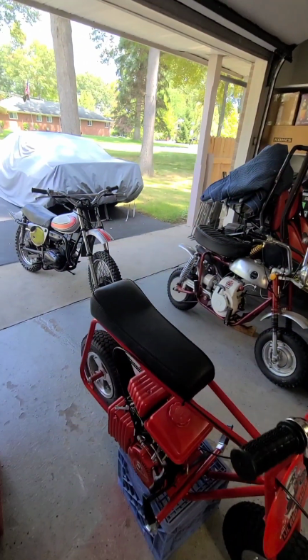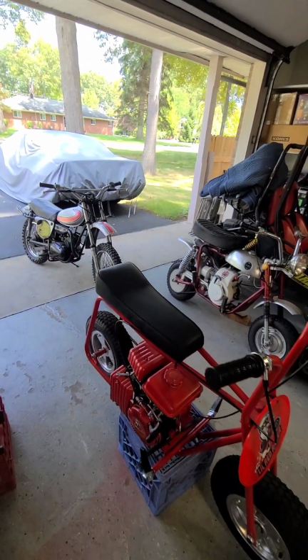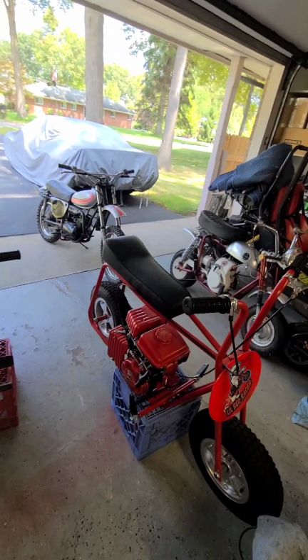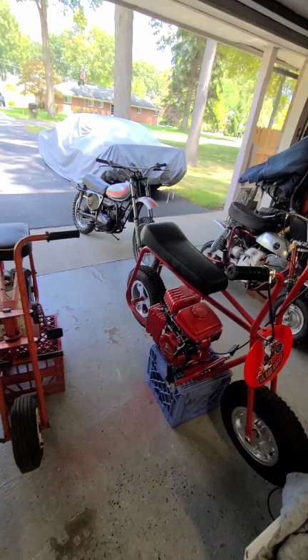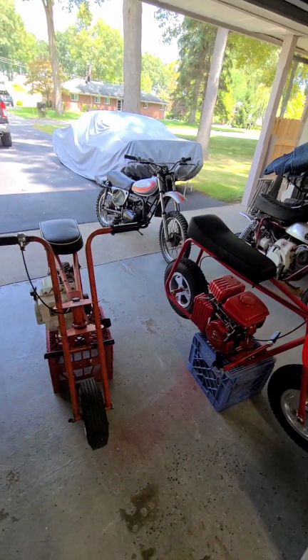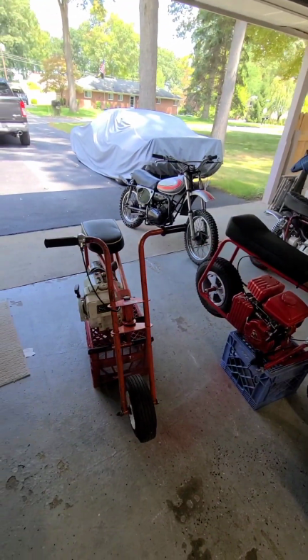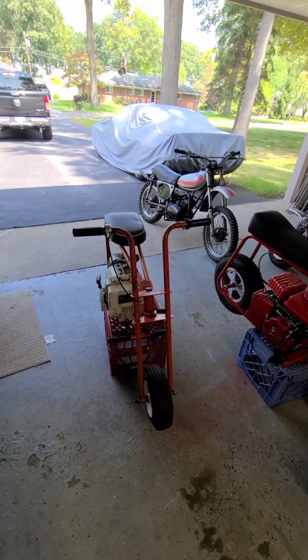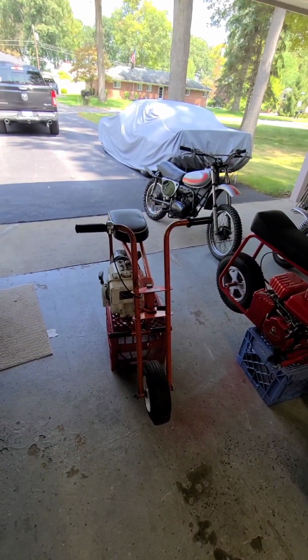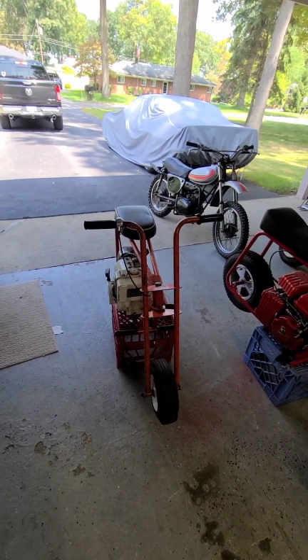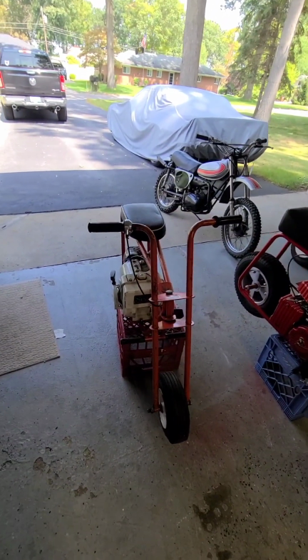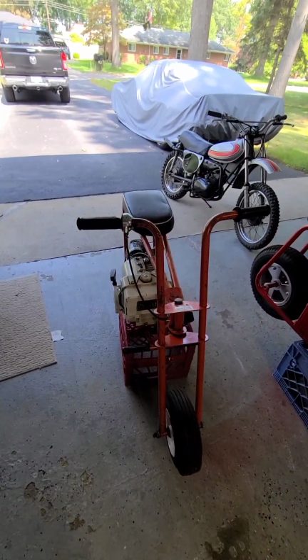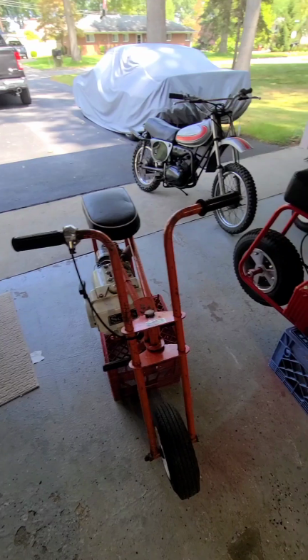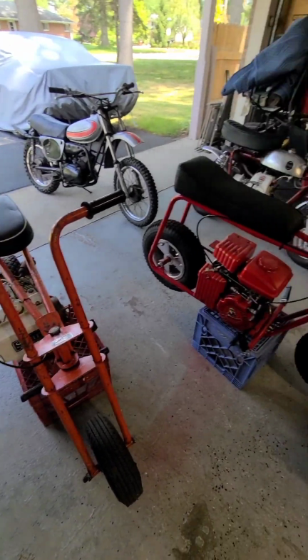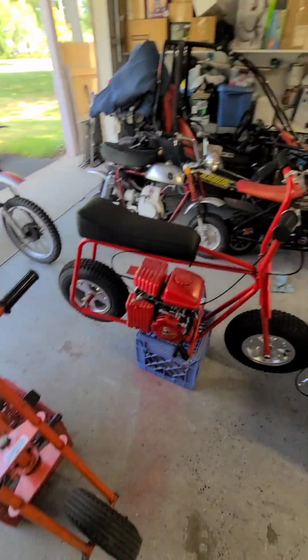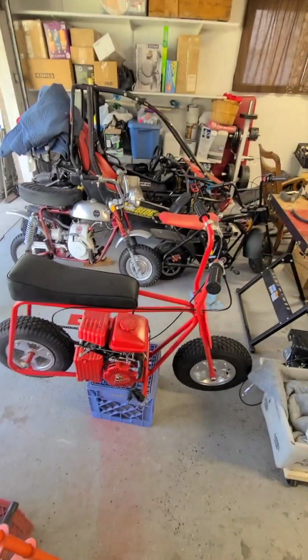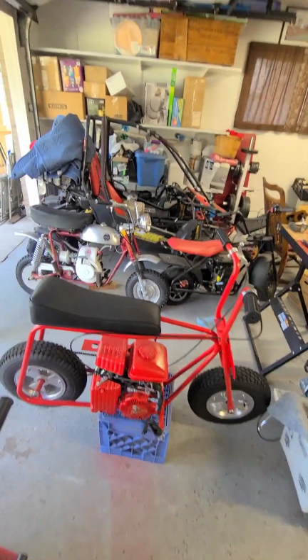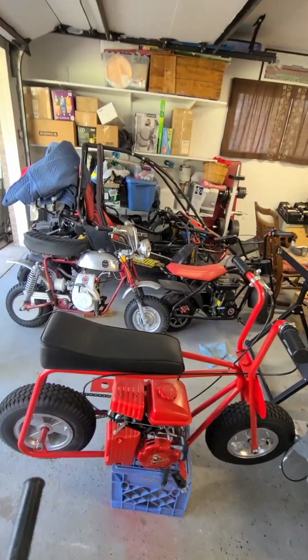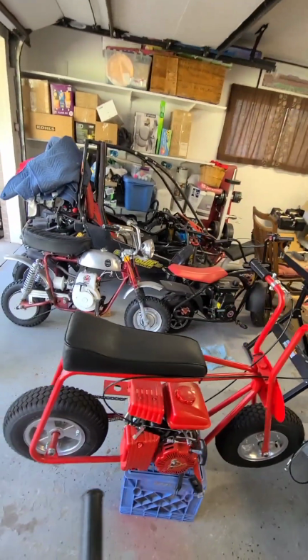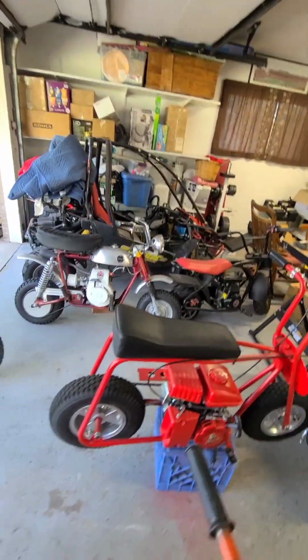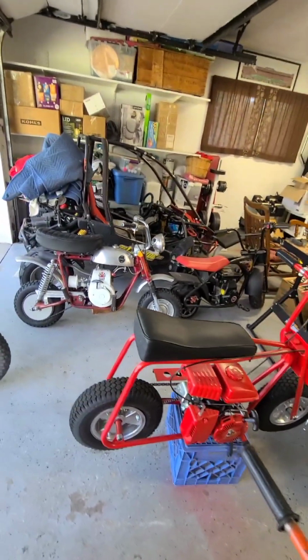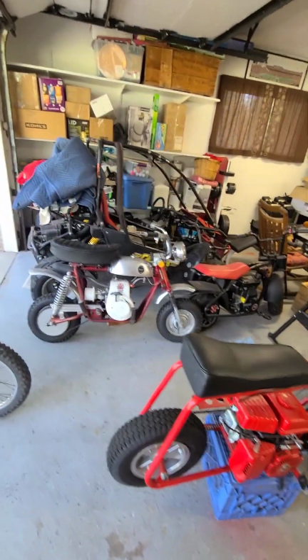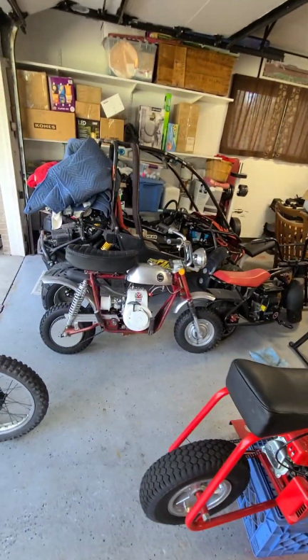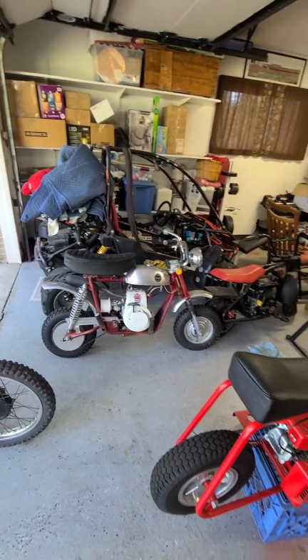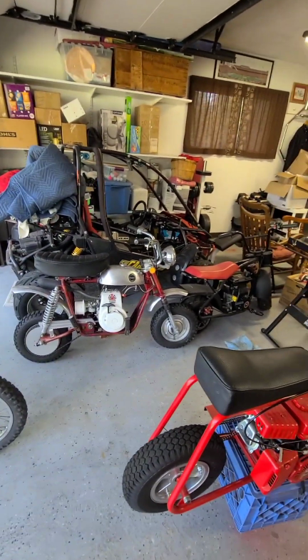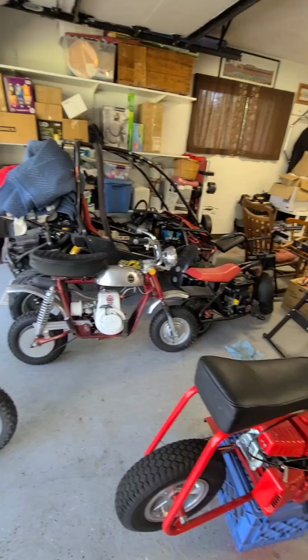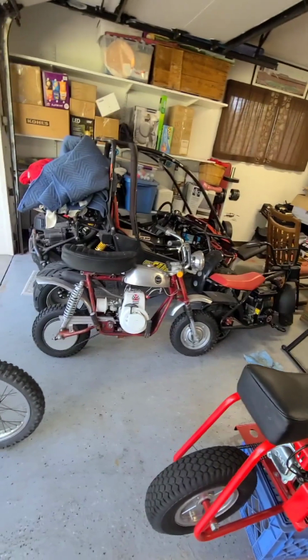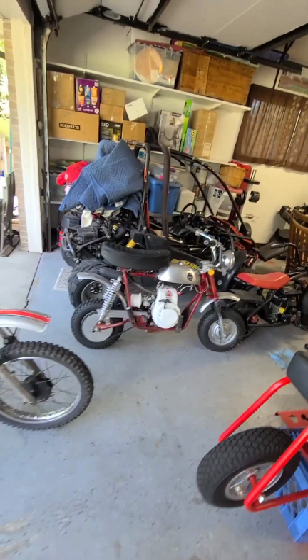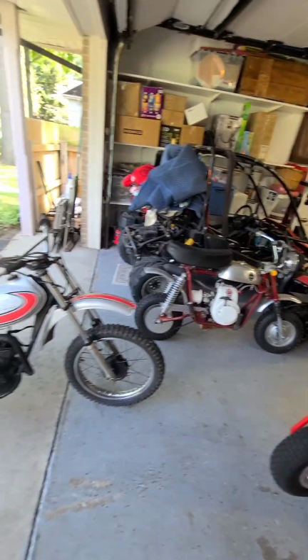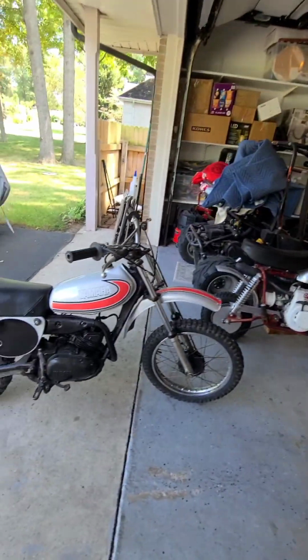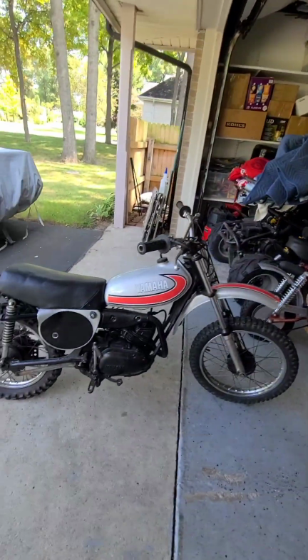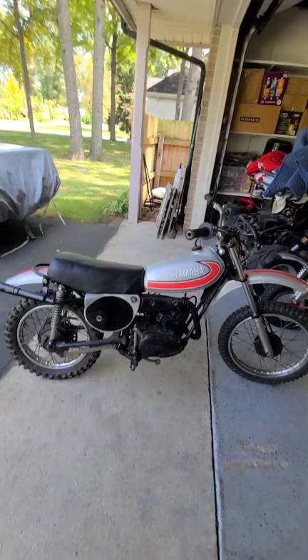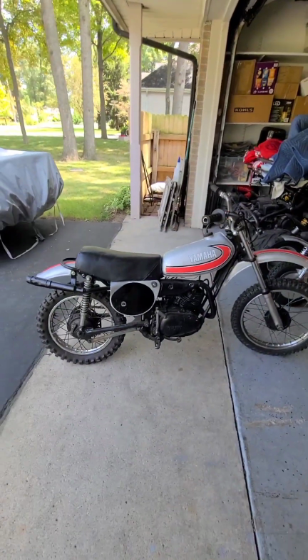A lot of our followers like not only the minibikes — they also like carts because they're fun, although that's not a vintage cart. It's still a lot of fun. And the YZ-80...